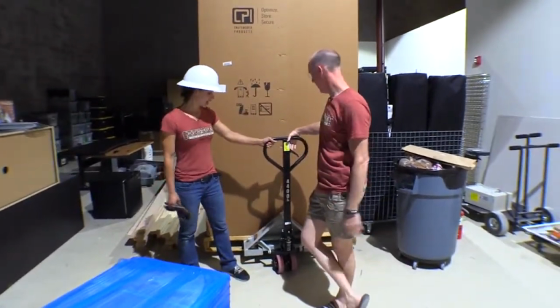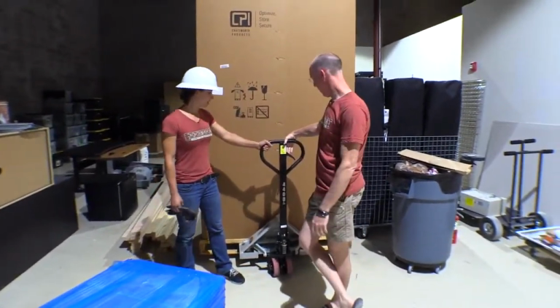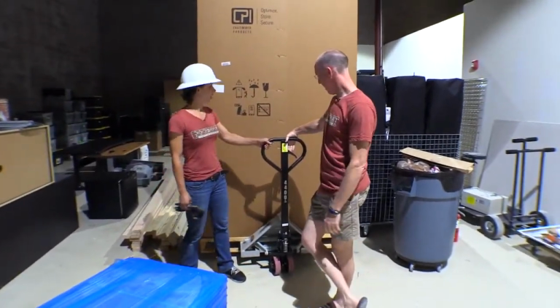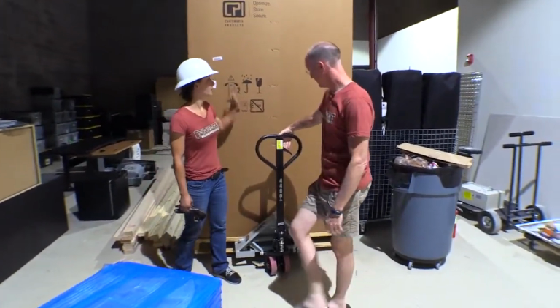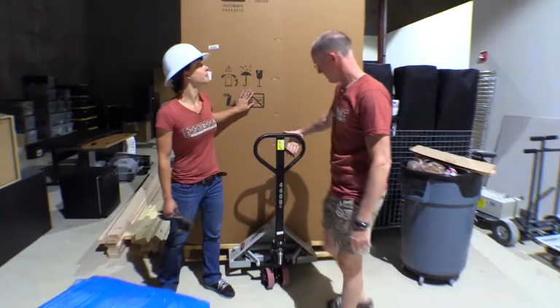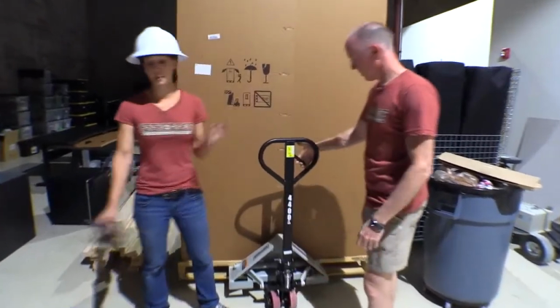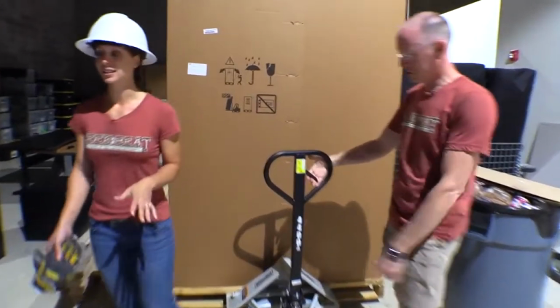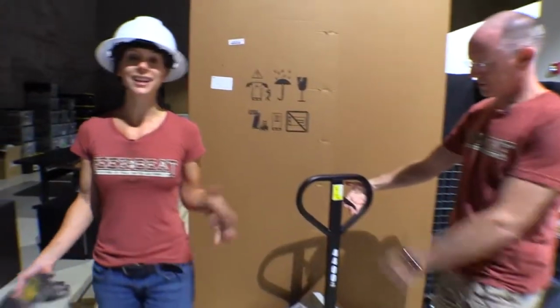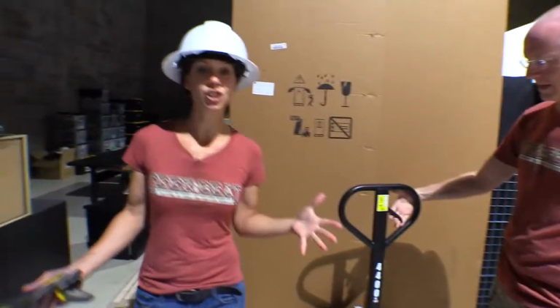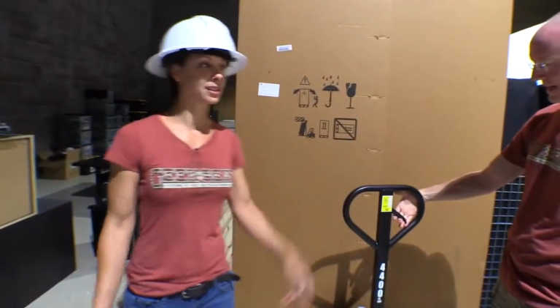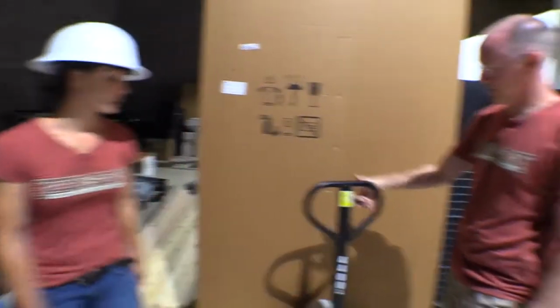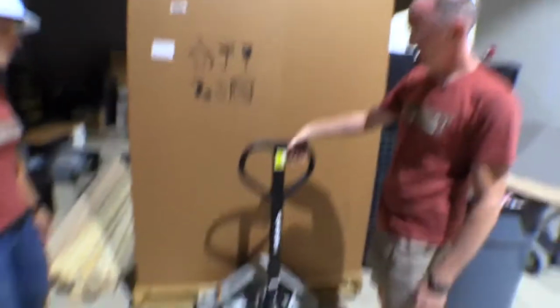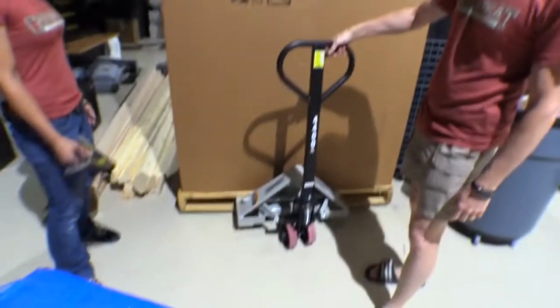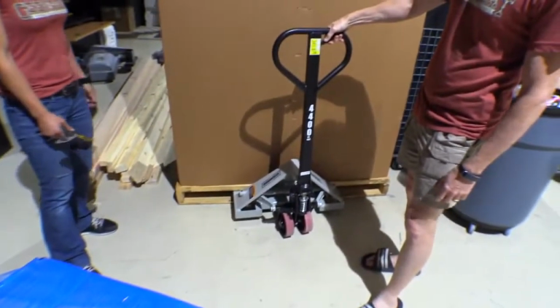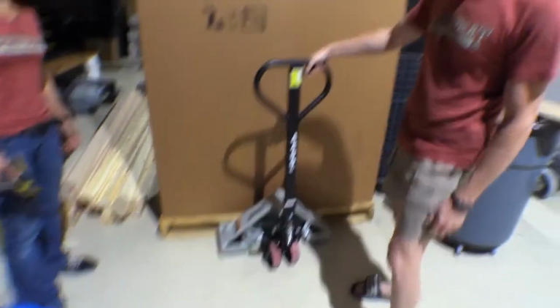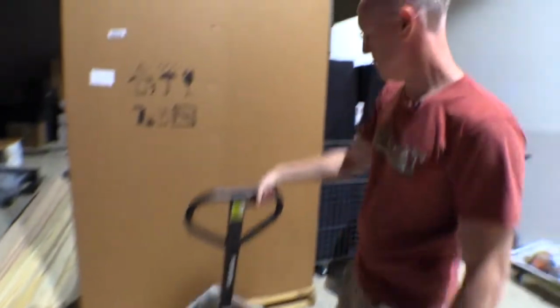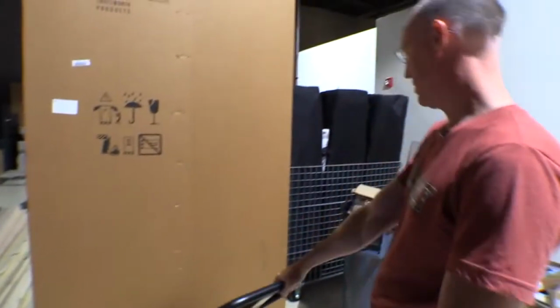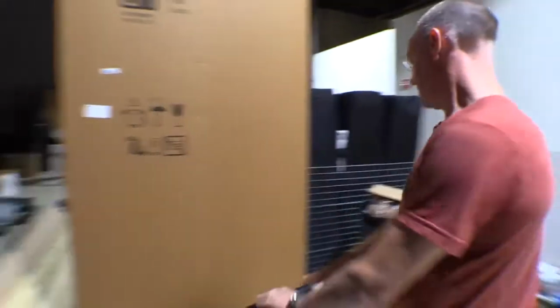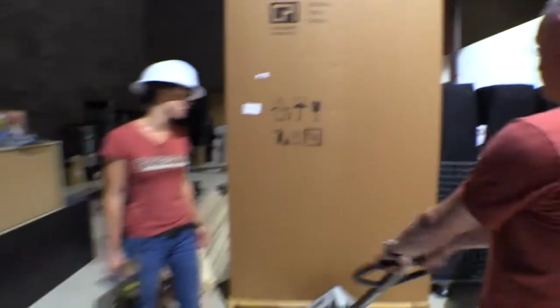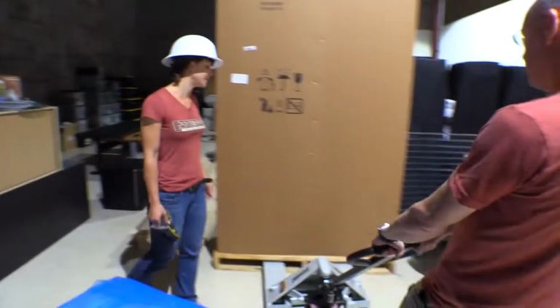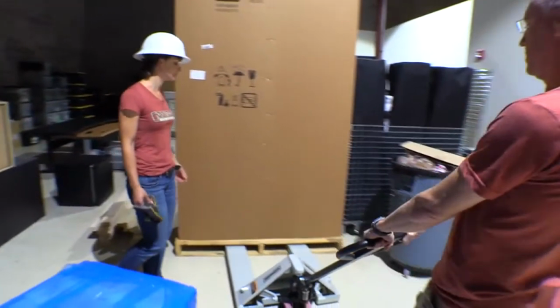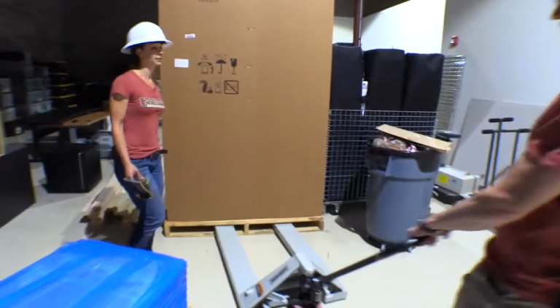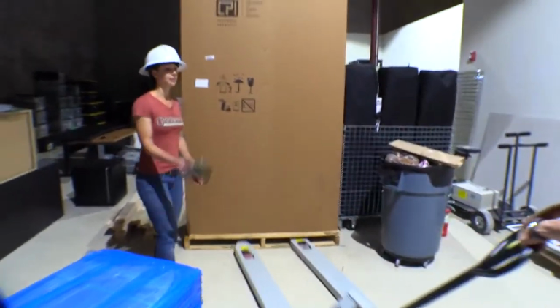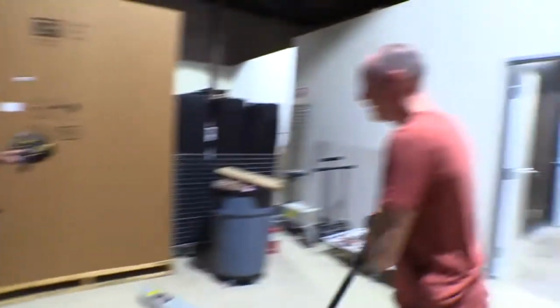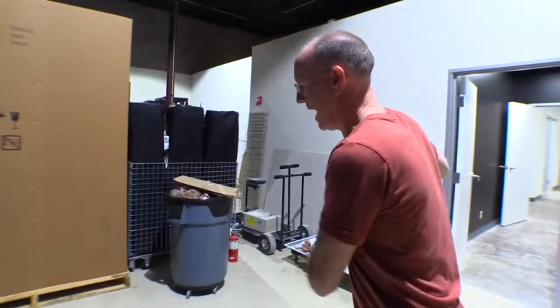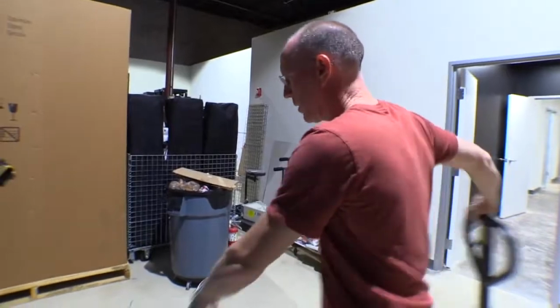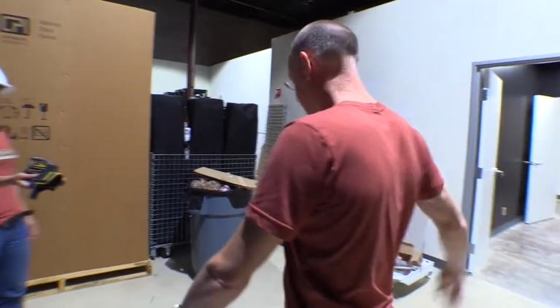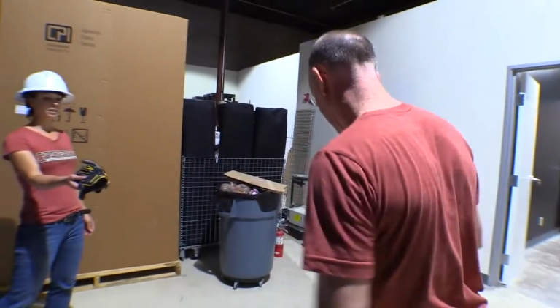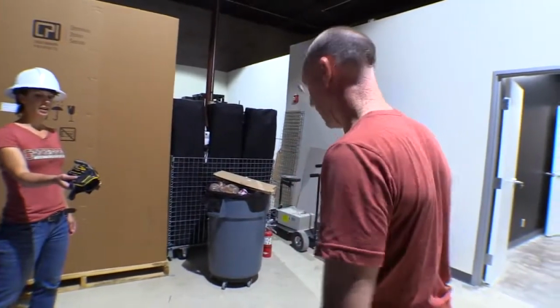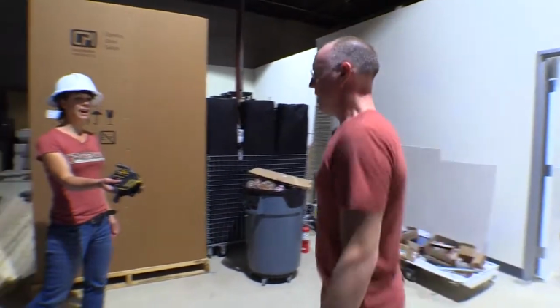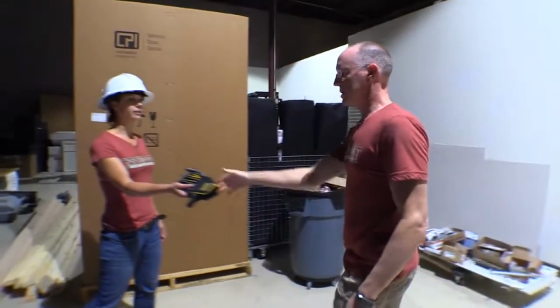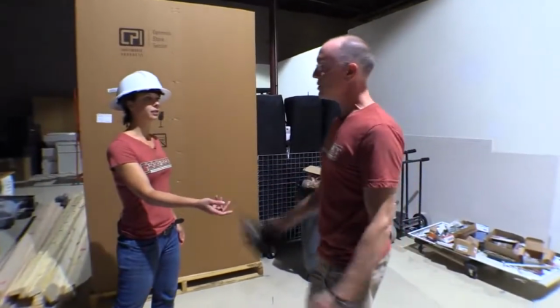So you got your pallet jack. I did. We've got two big boxes. Watch your toes, I'm letting it down. Now, what is Chatsworth for those who don't know, John? You want your gloves? Yeah, I want my gloves. I need my gloves. Chatsworth.